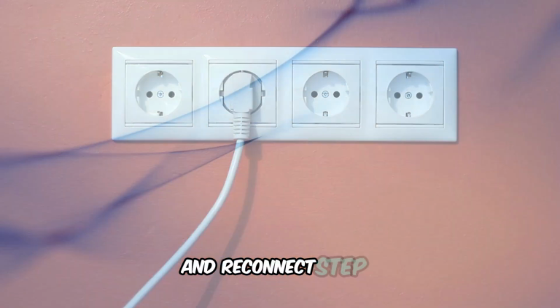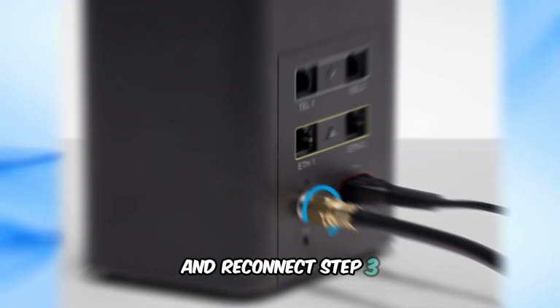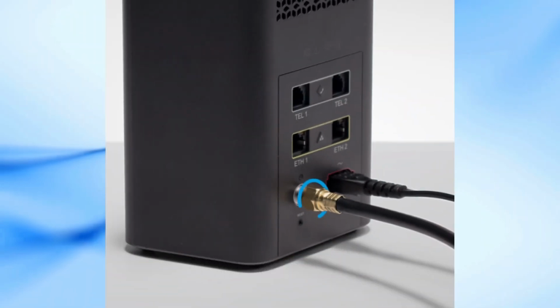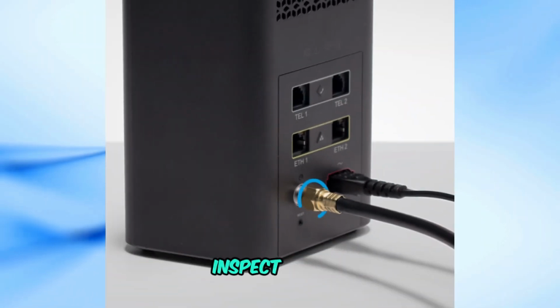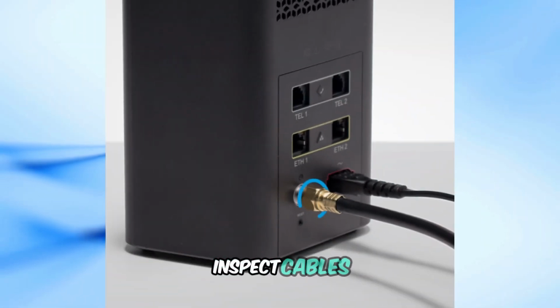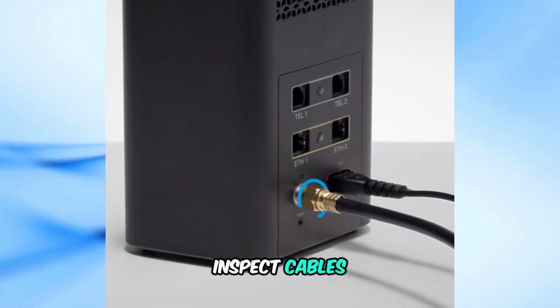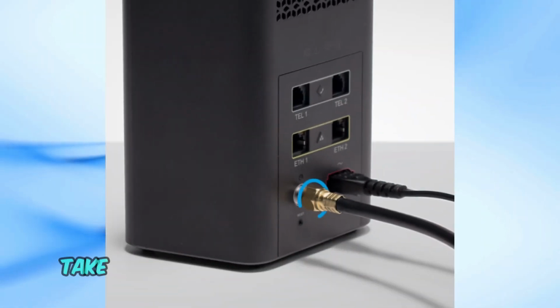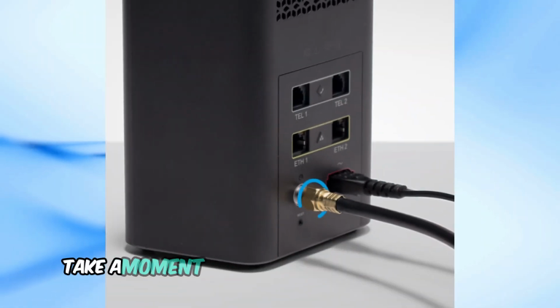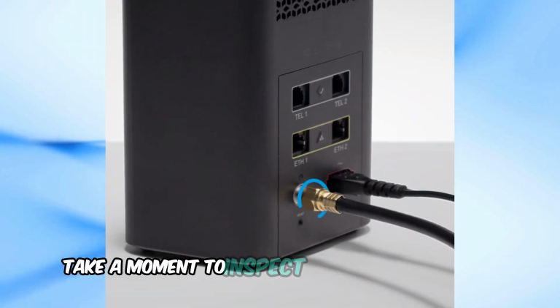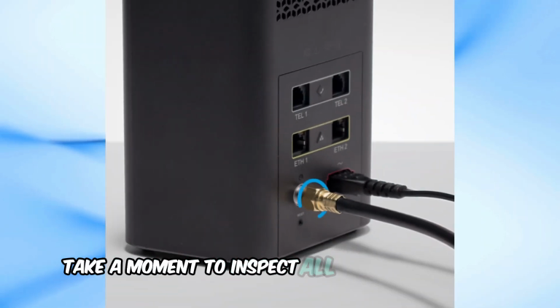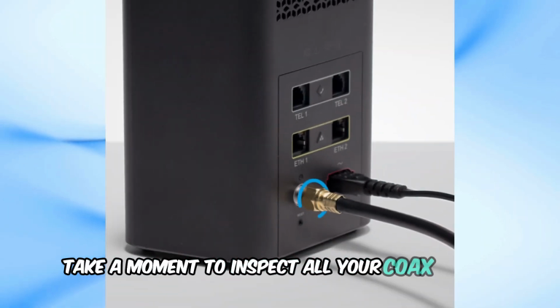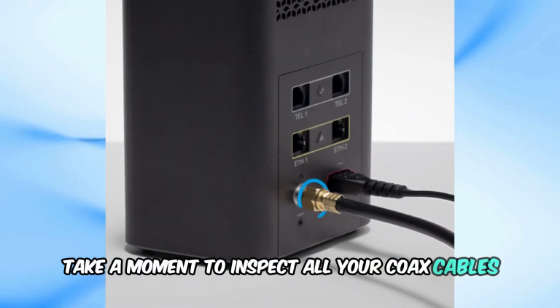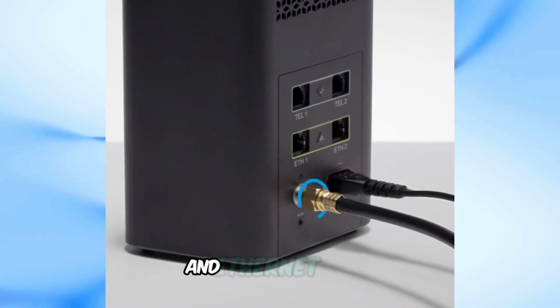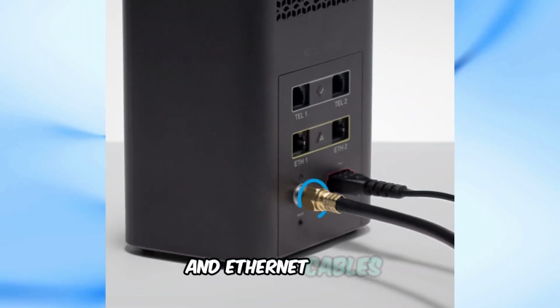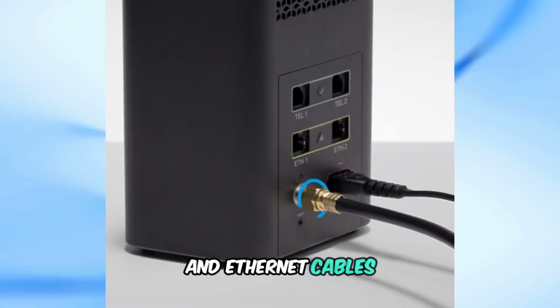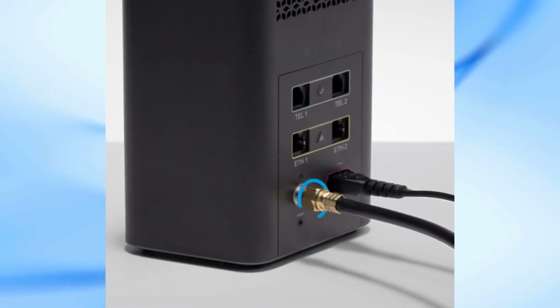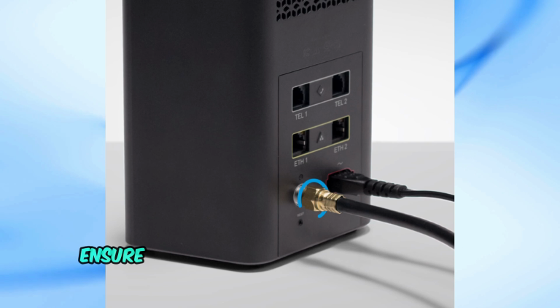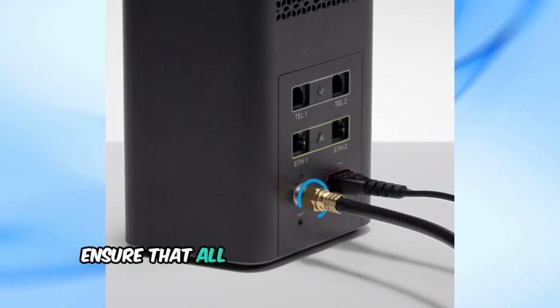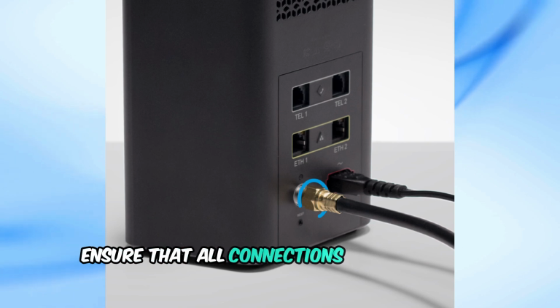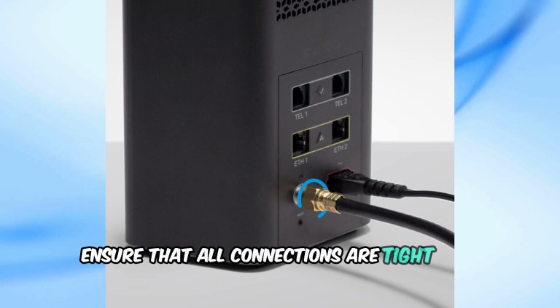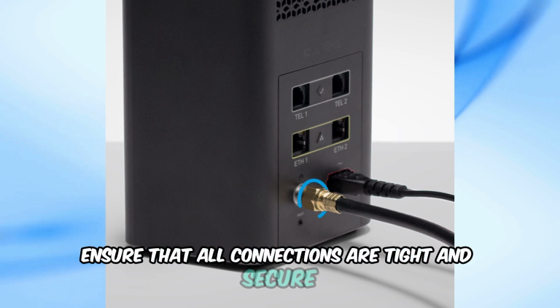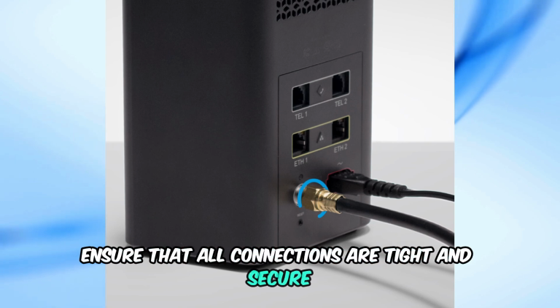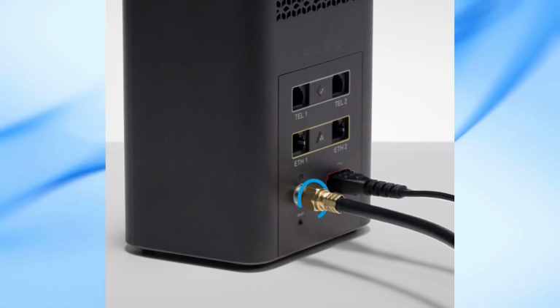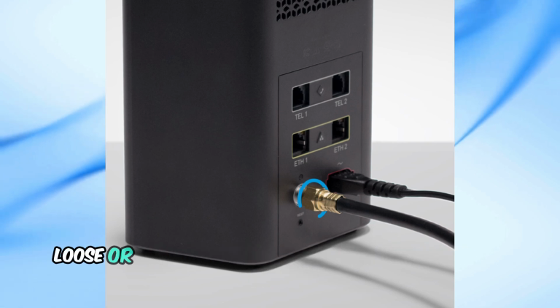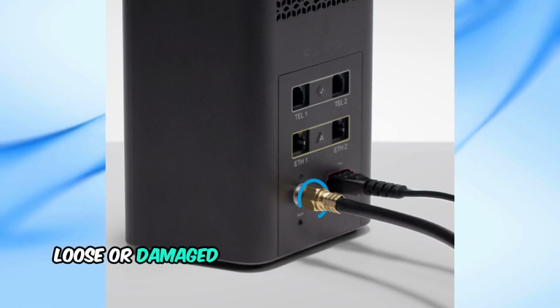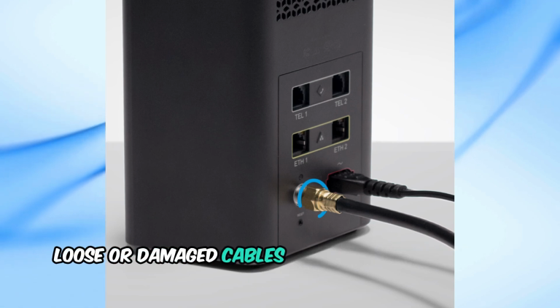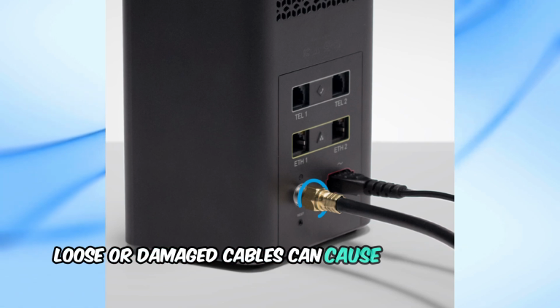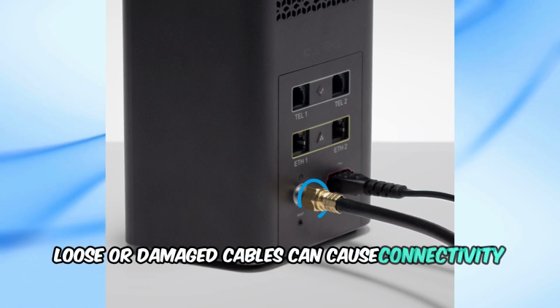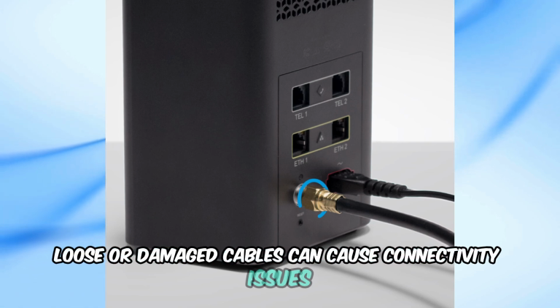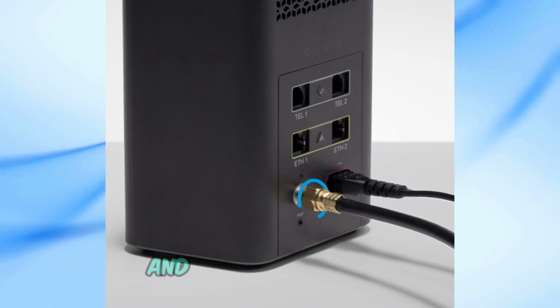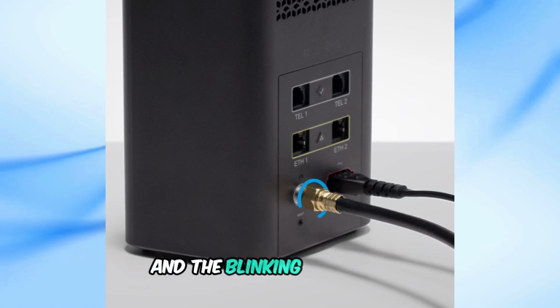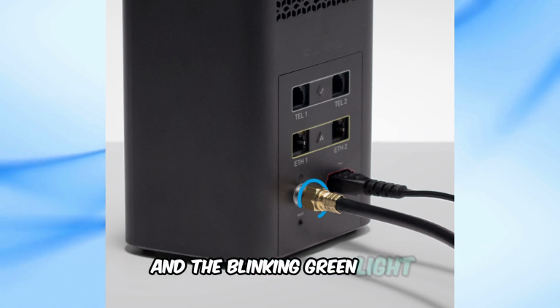Step 3: Inspect cables. Take a moment to inspect all your Cox cables and Ethernet cables. Ensure that all connections are tight and secure. Loose or damaged cables can cause connectivity issues and the blinking green light.